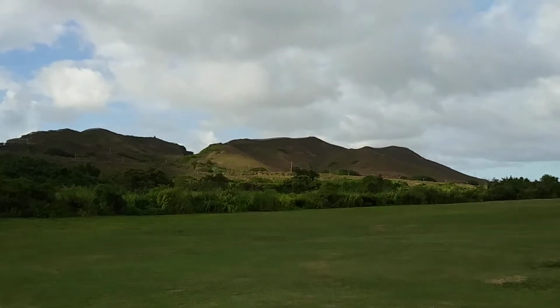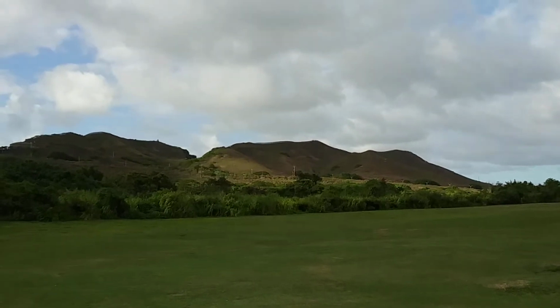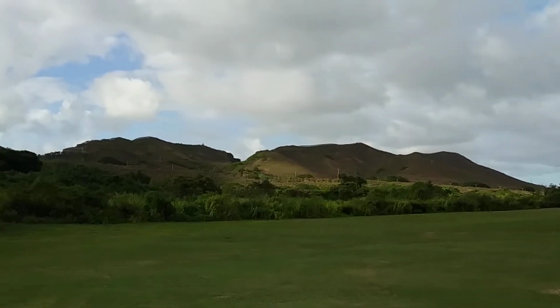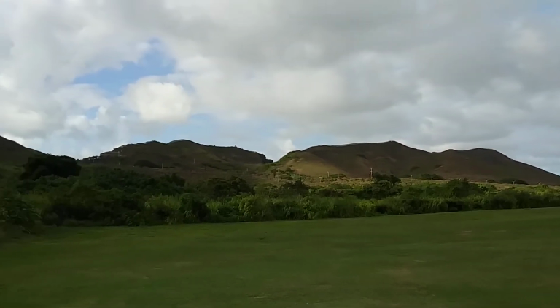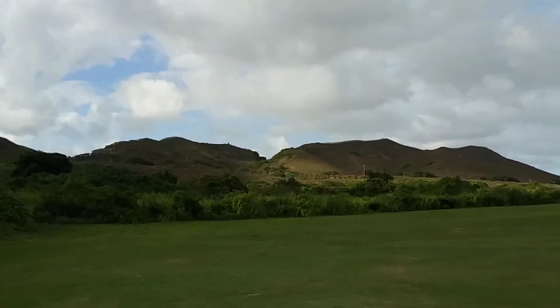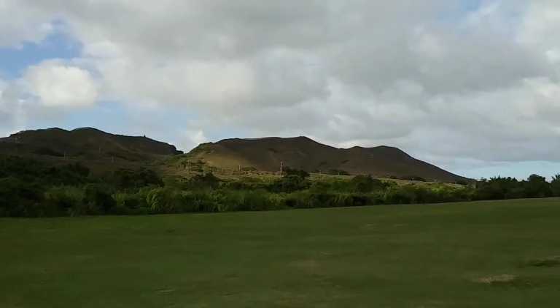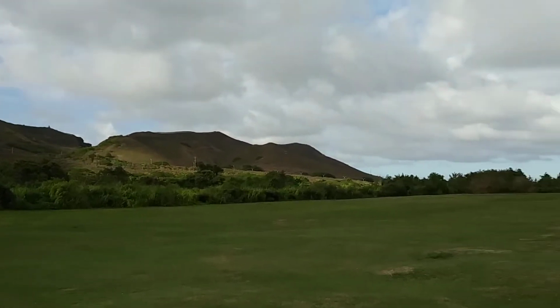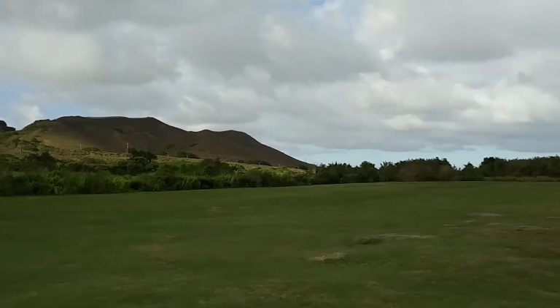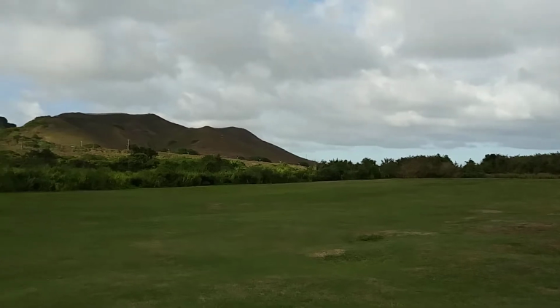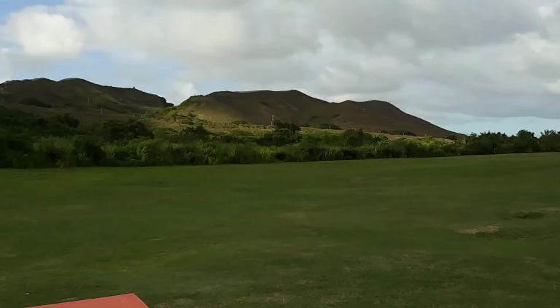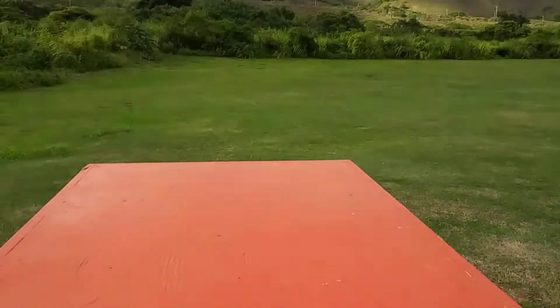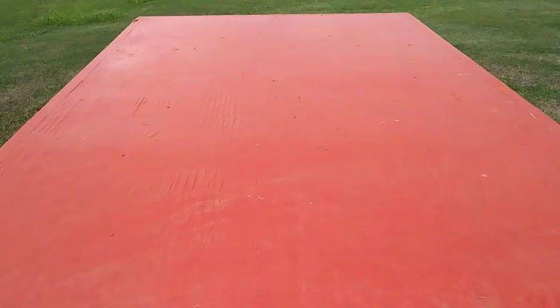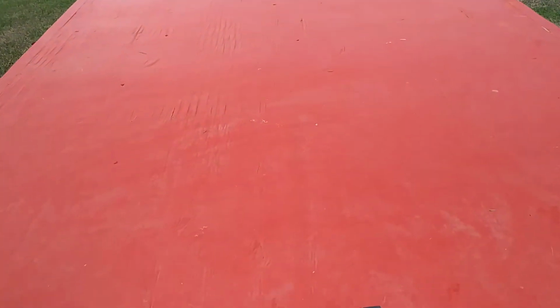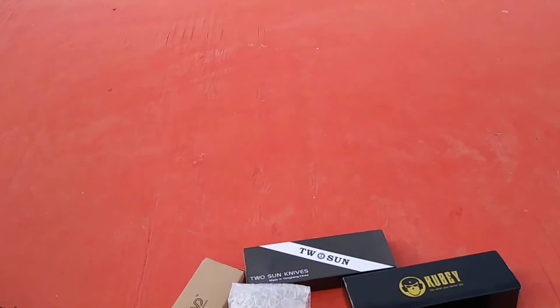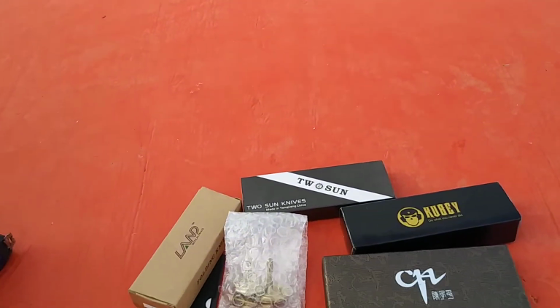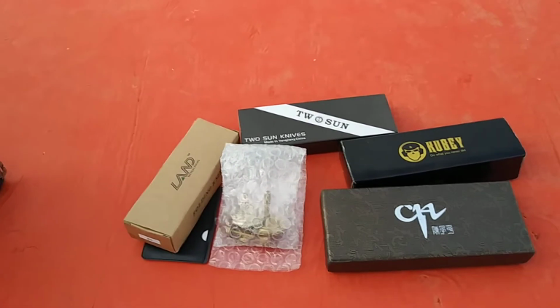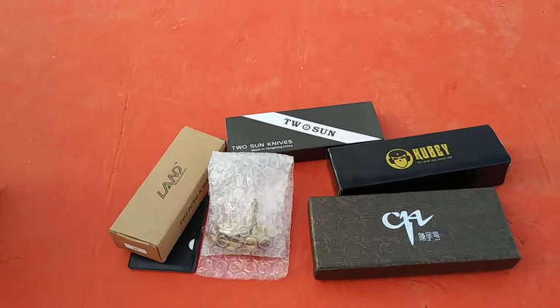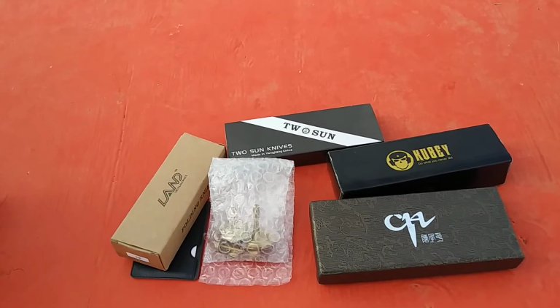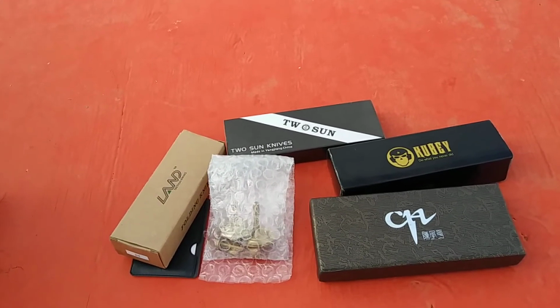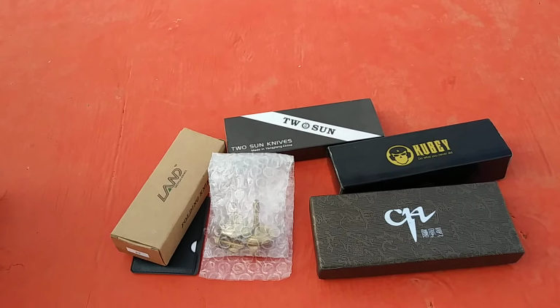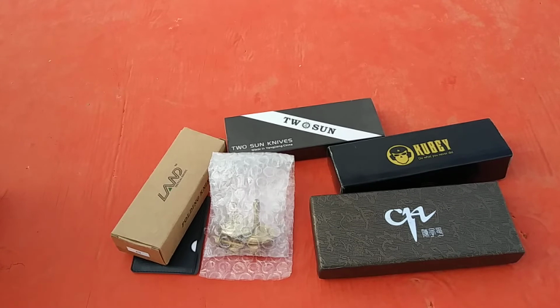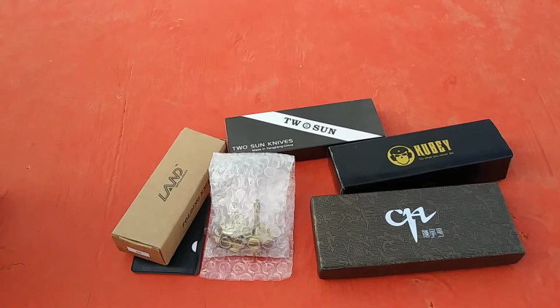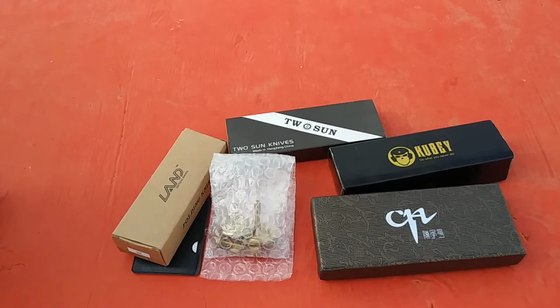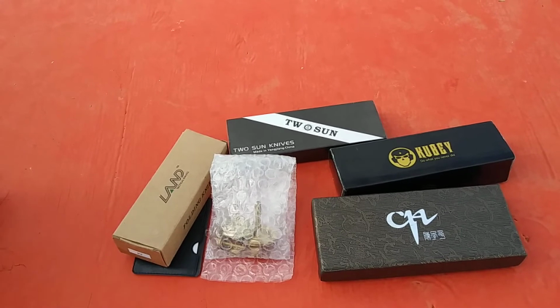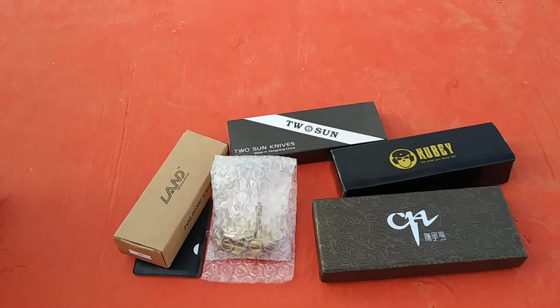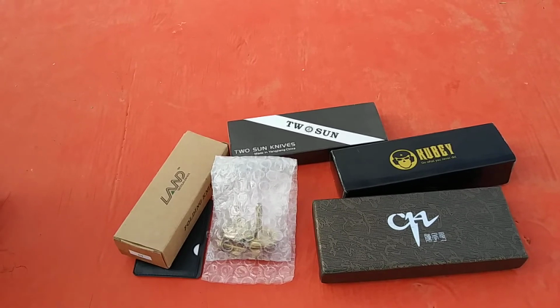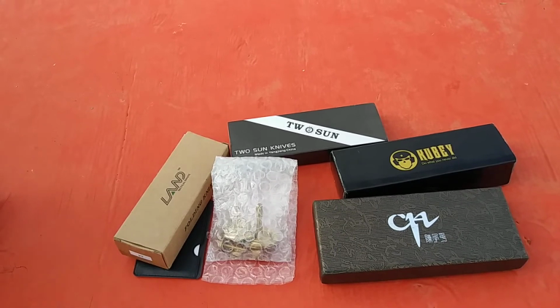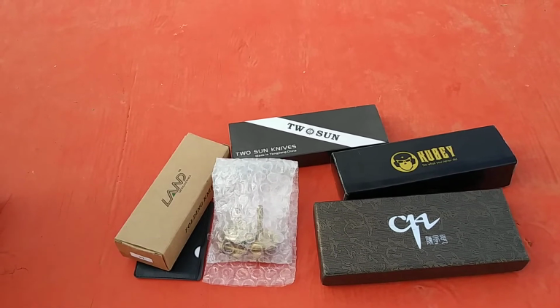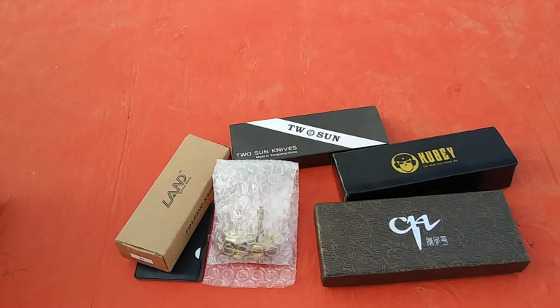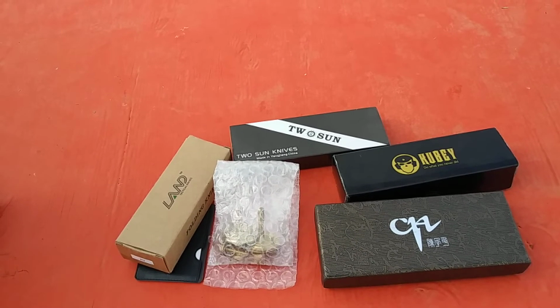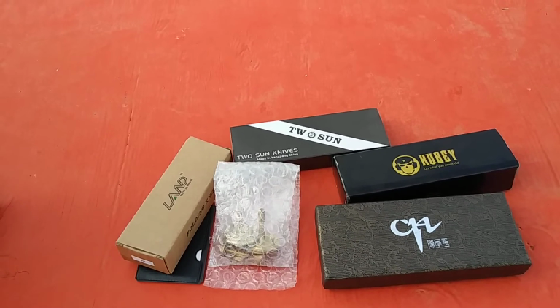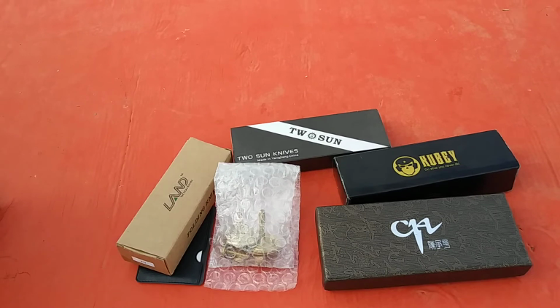Good afternoon guys. Welcome to my video. Thanks for joining me today here on Hawaii Knife and Gear. I've got another mixed bag of stuff here today — some of the new items I've gotten in the last couple of days. So I wanted to share some of it with you.